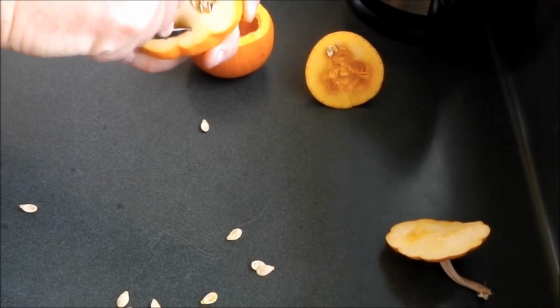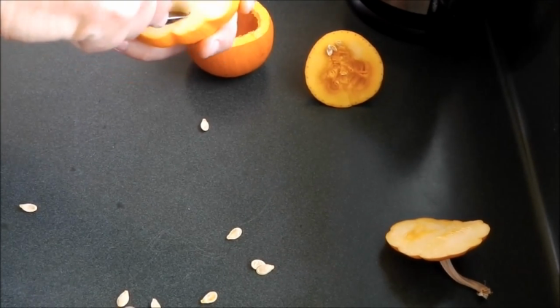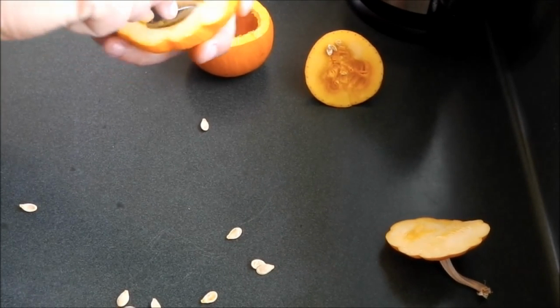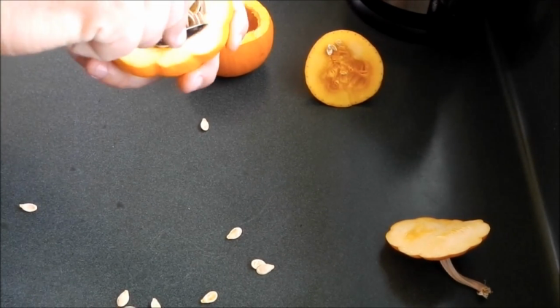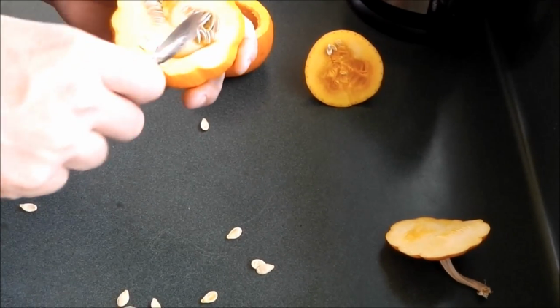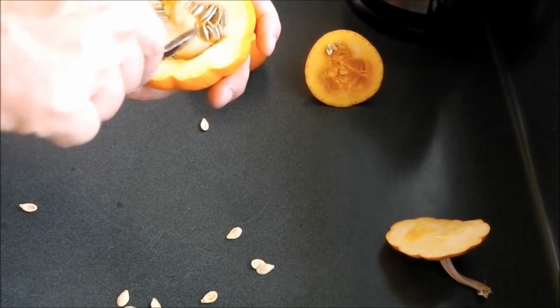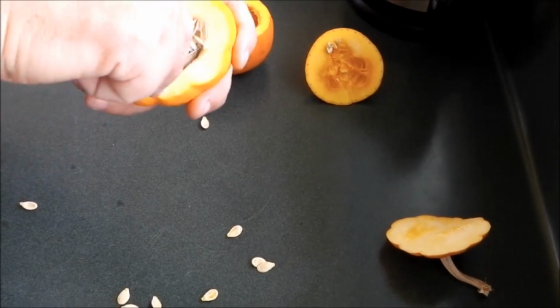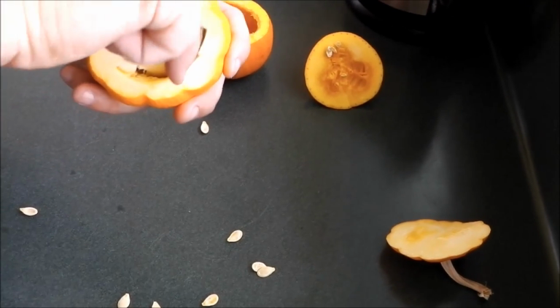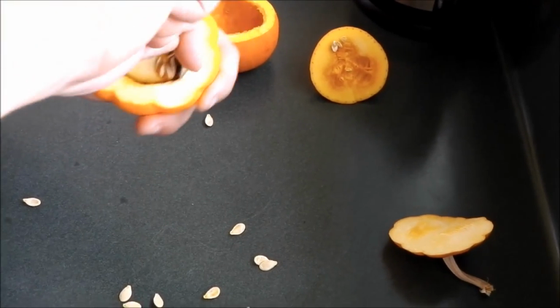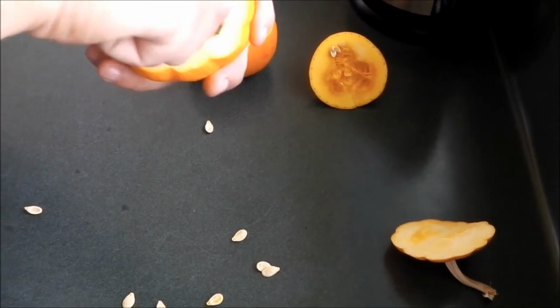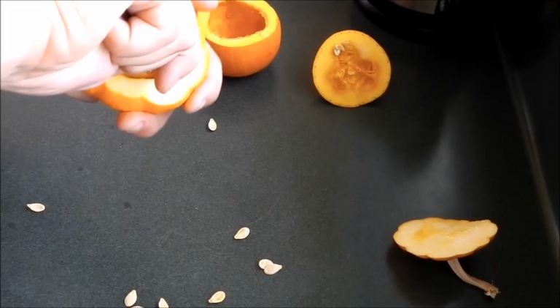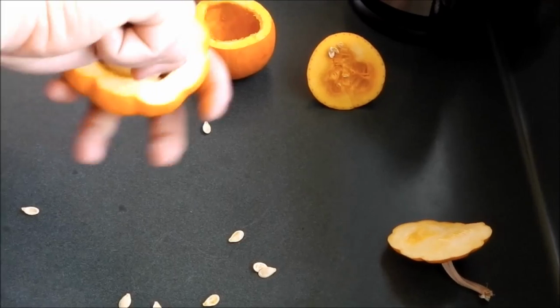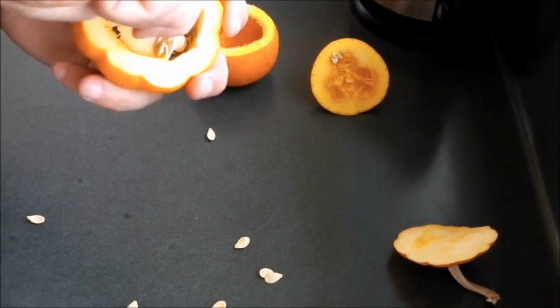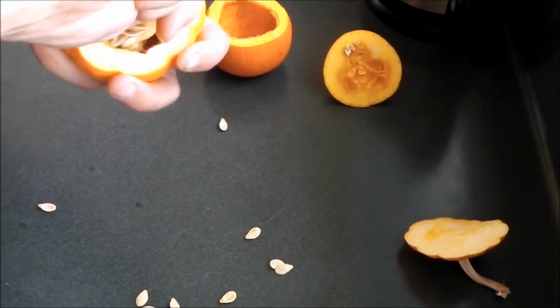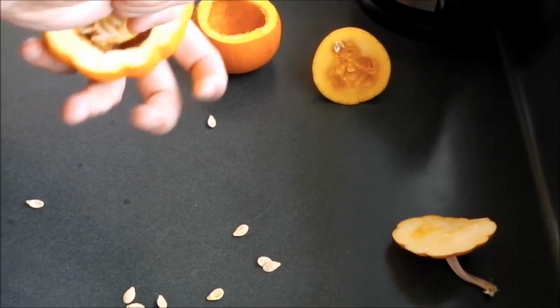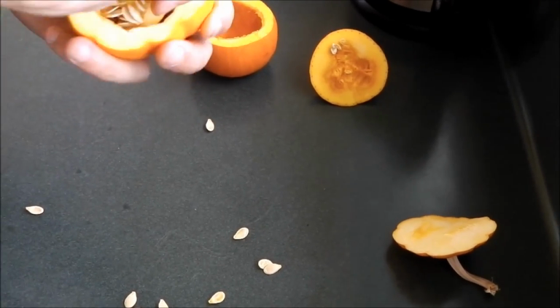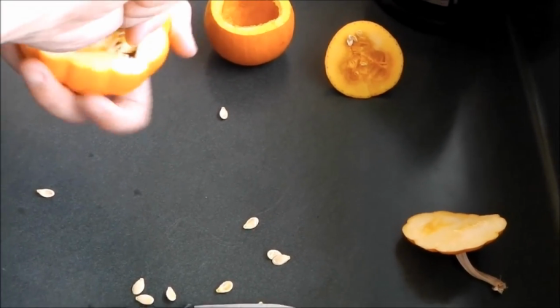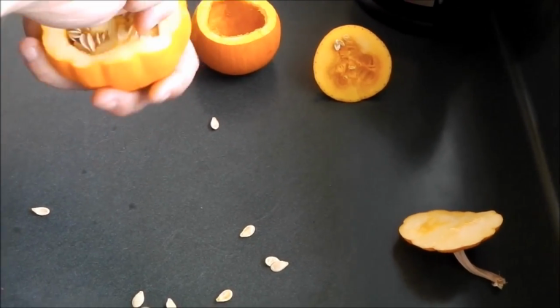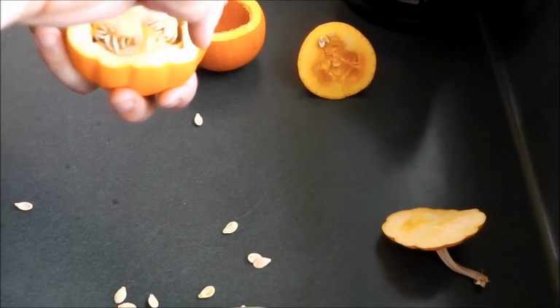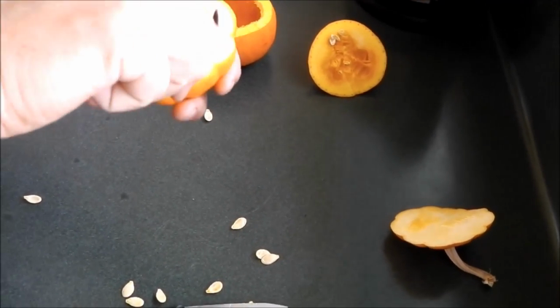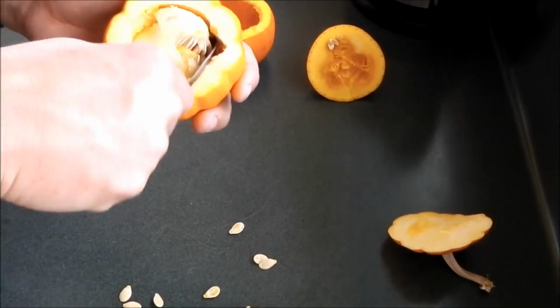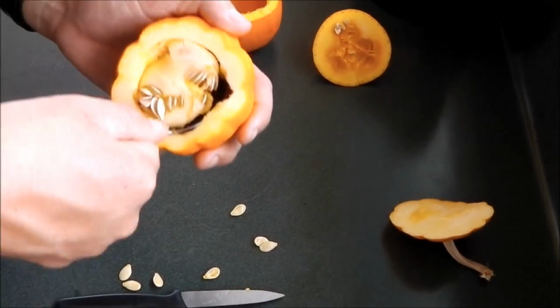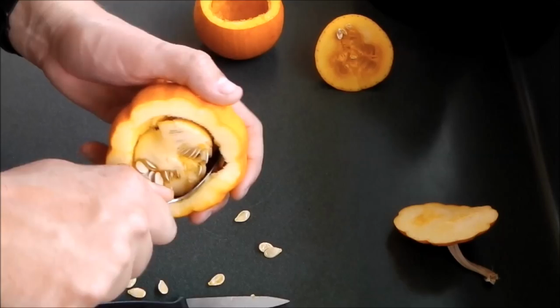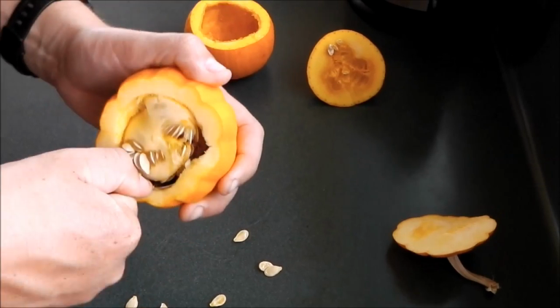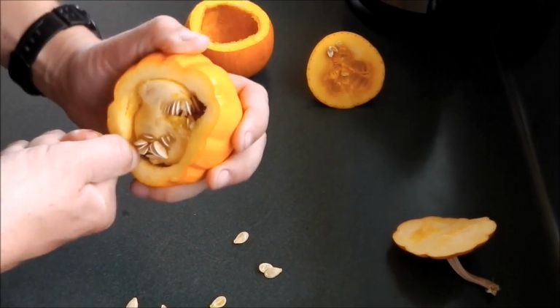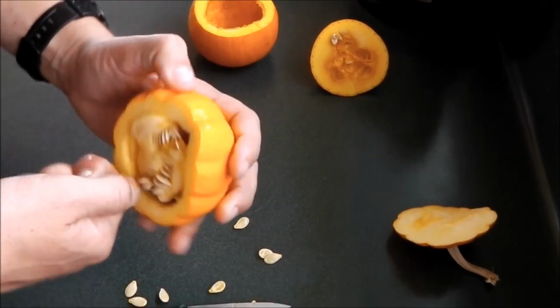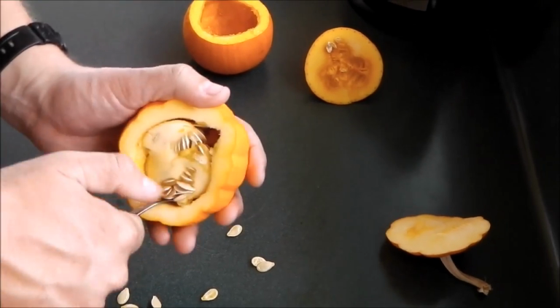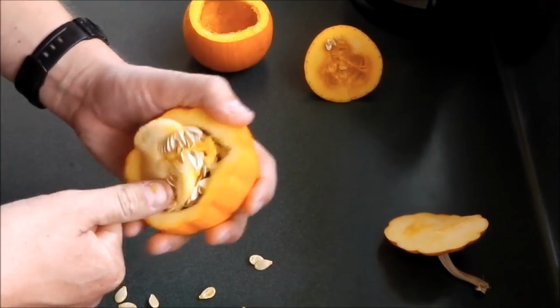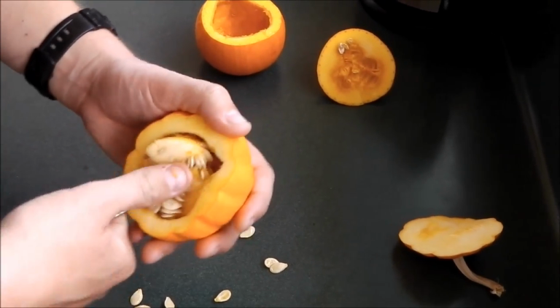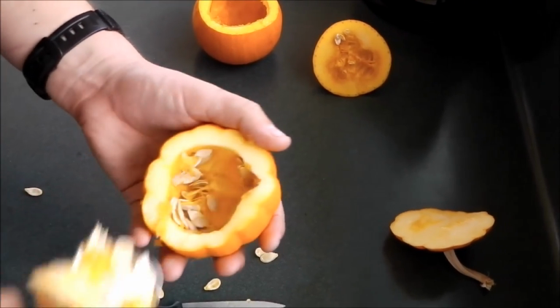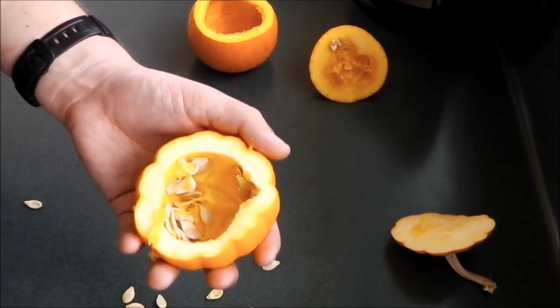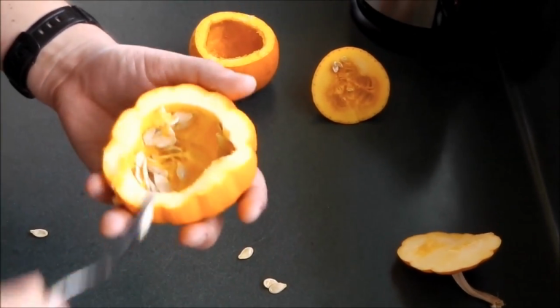If you're wondering what the whistling is, that is Budgie the bird. He has seen me in the kitchen and he would like a piece of cheese, and he'll get a piece if he's lucky later on.